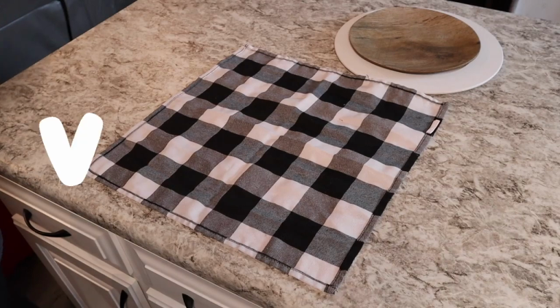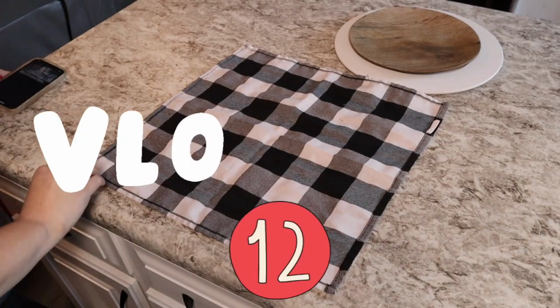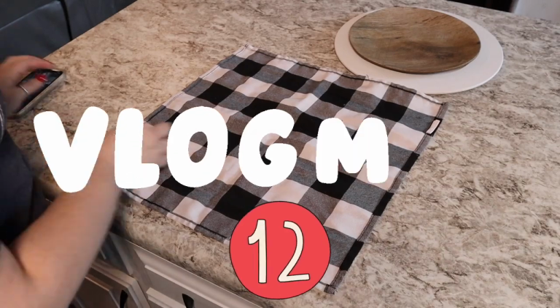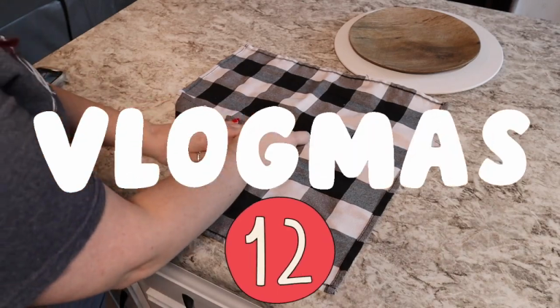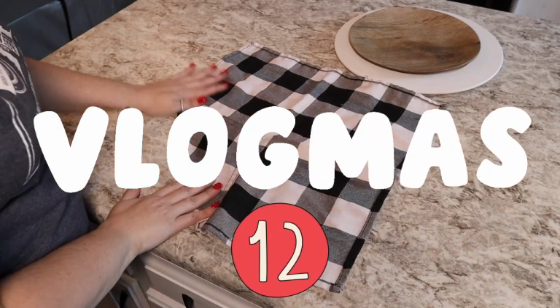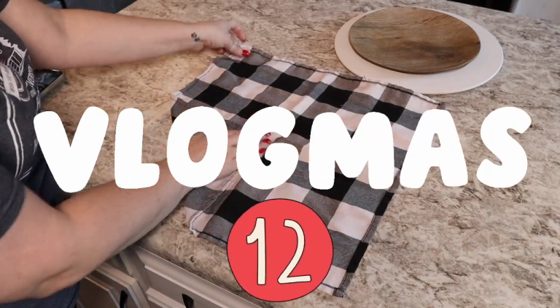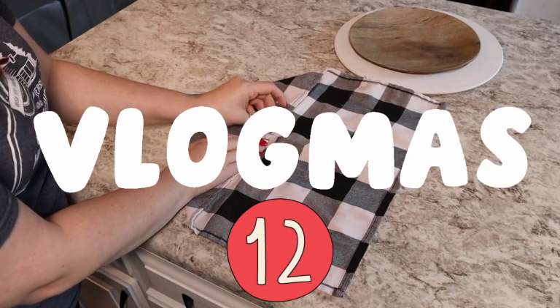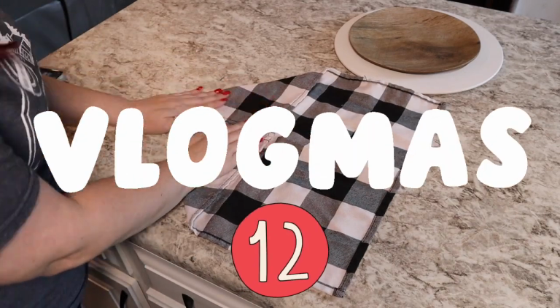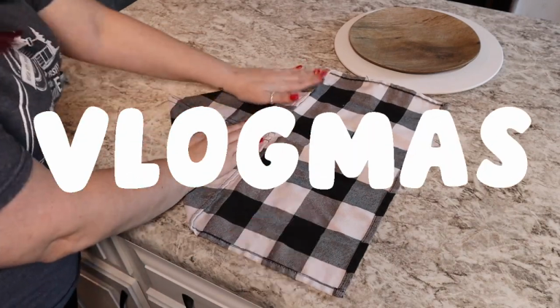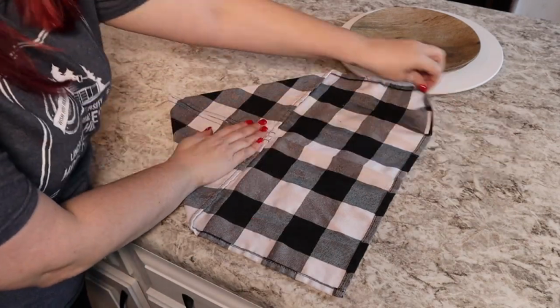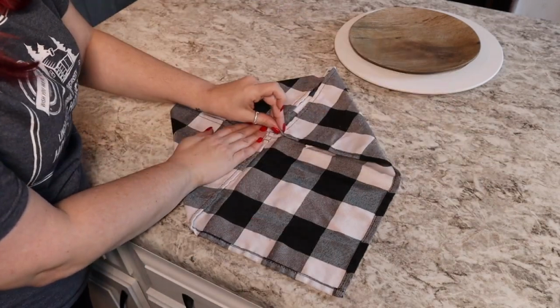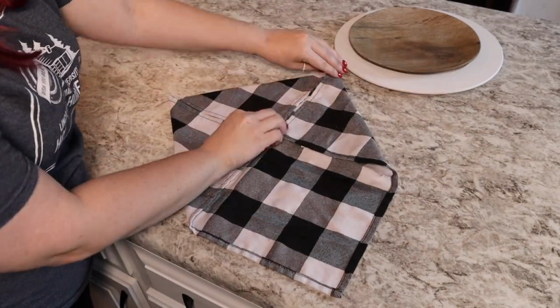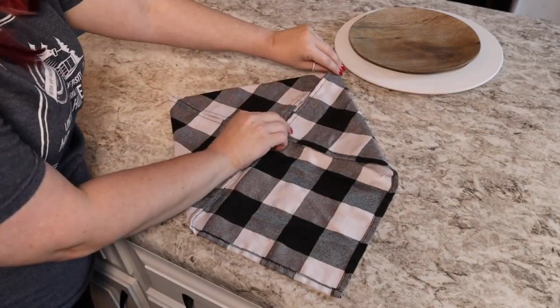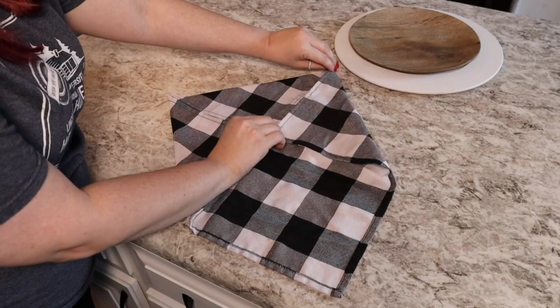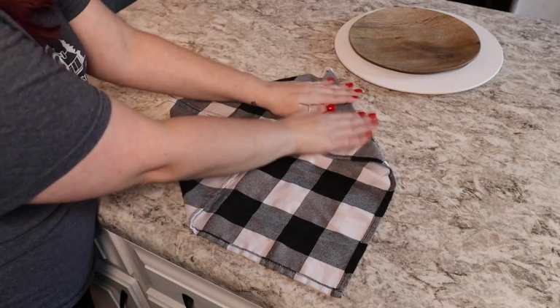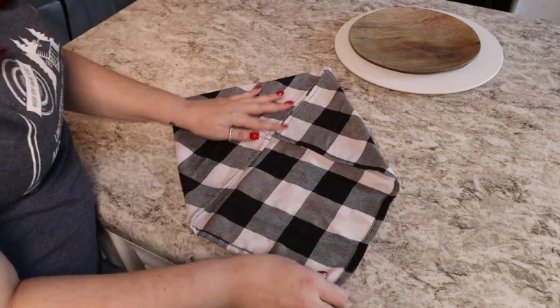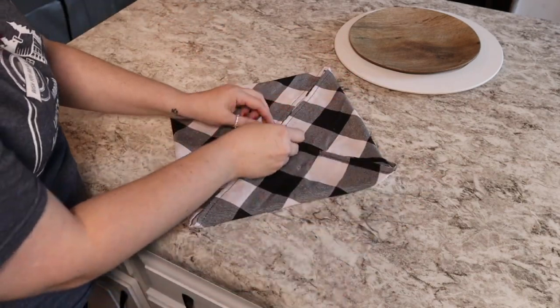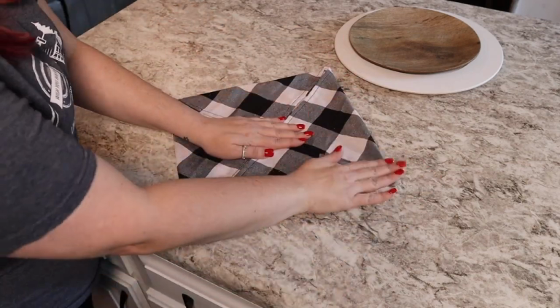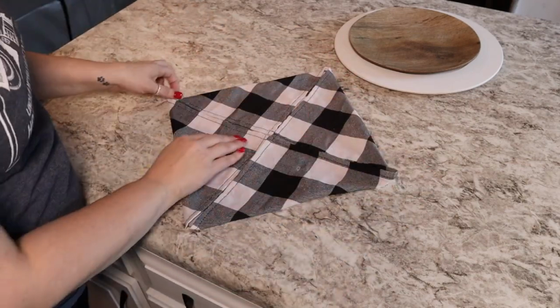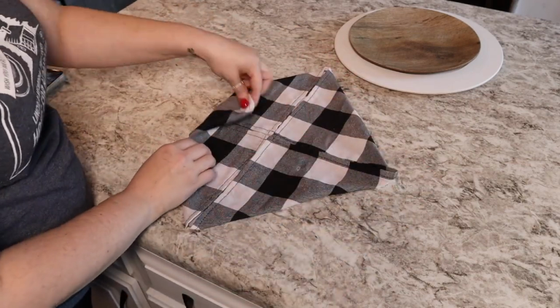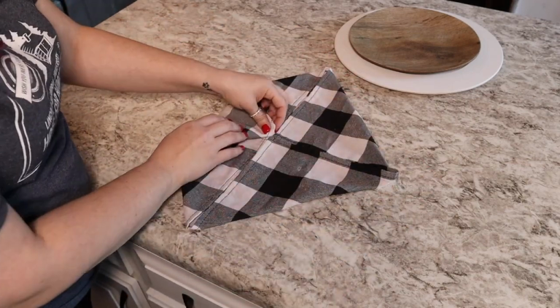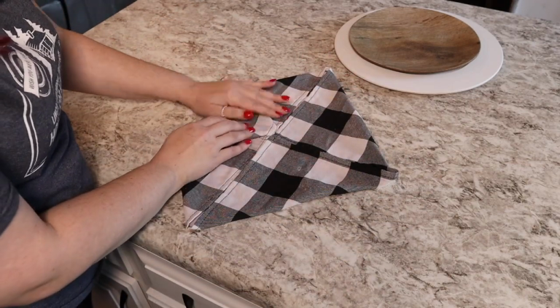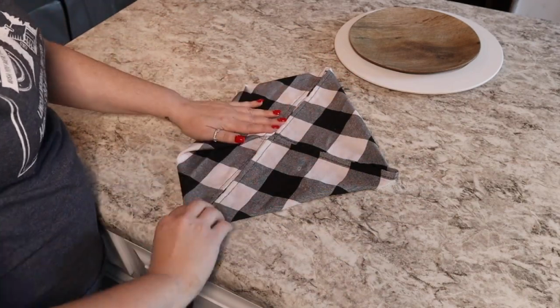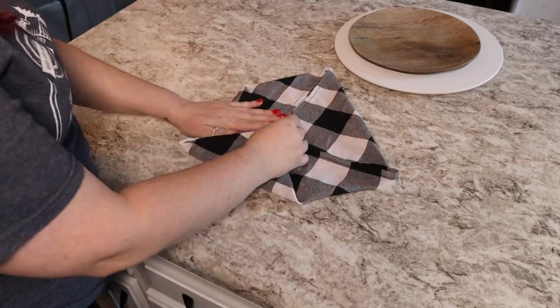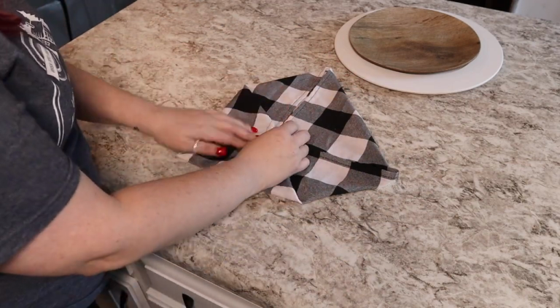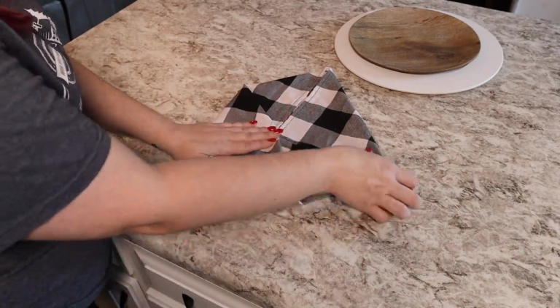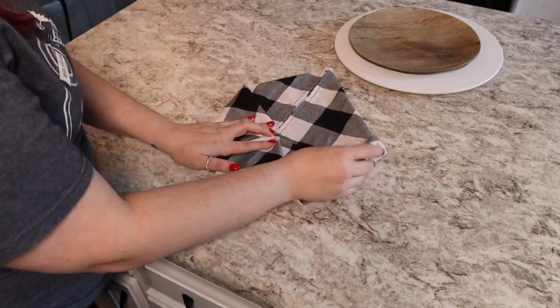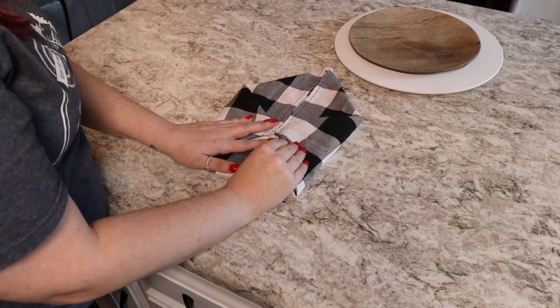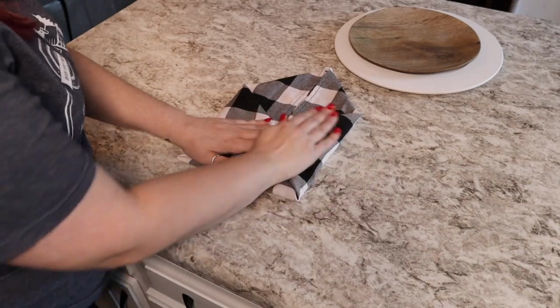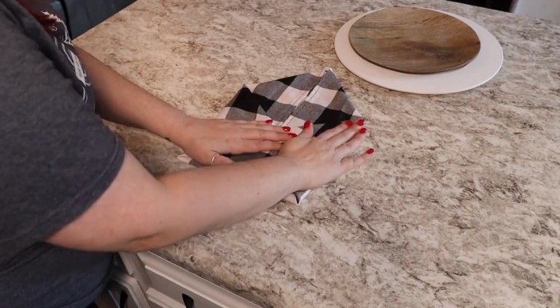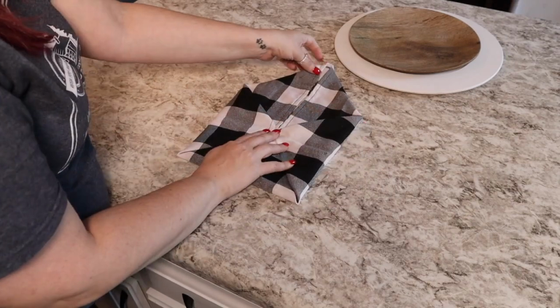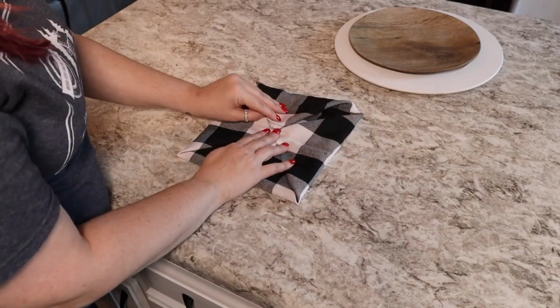Welcome to vlogmas day 12. We are folding napkins for our Christmas table. The first one here is the poinsettia fold. It is super easy — you should totally try it and it wows people.